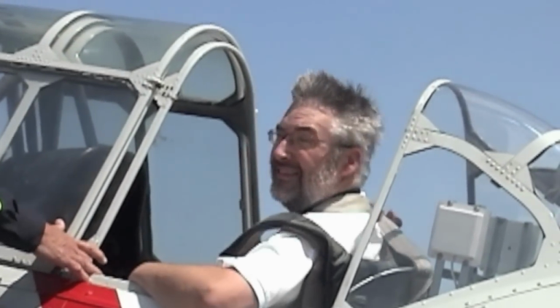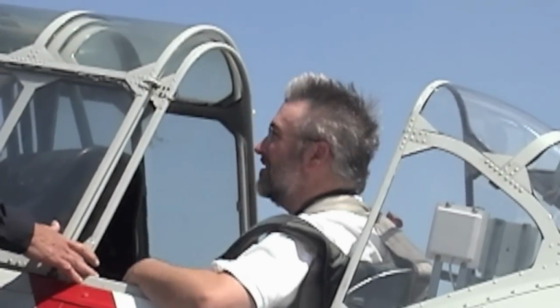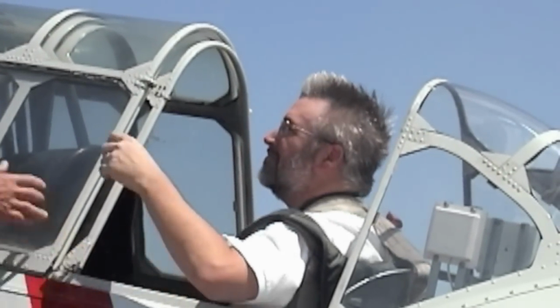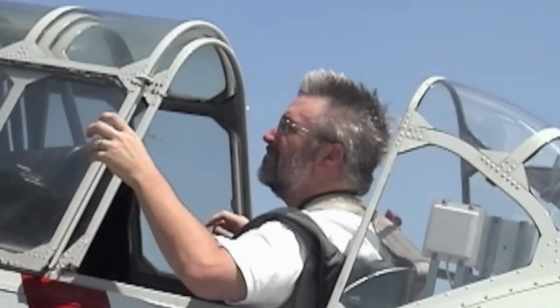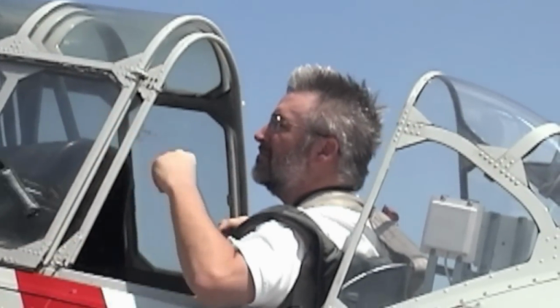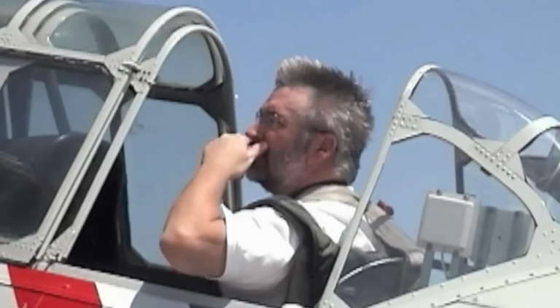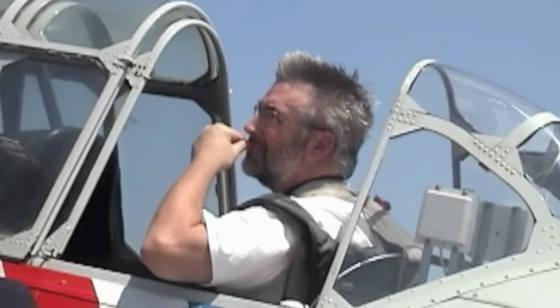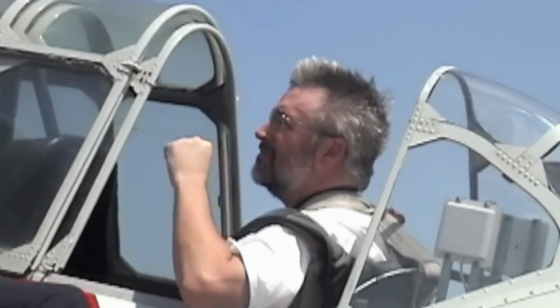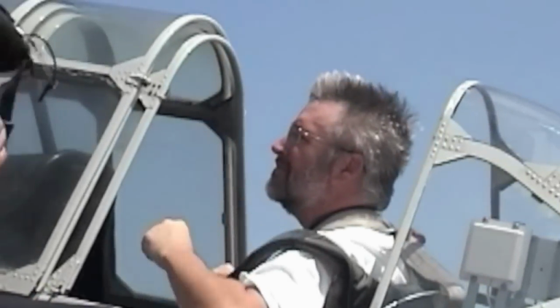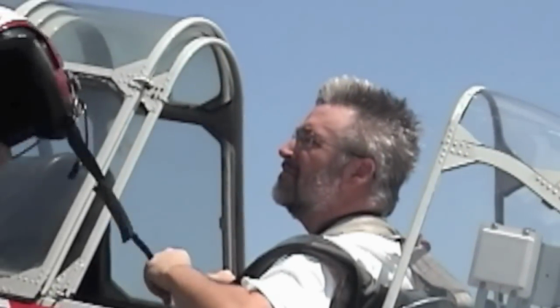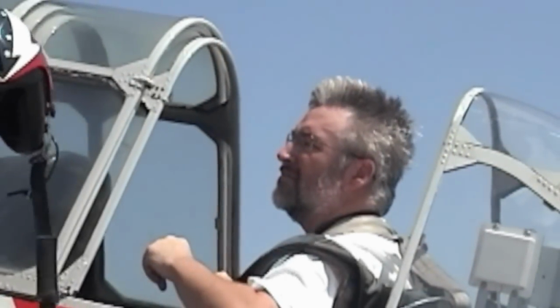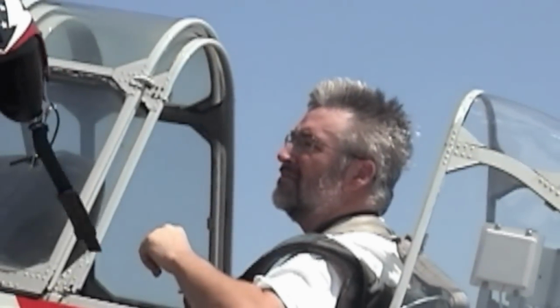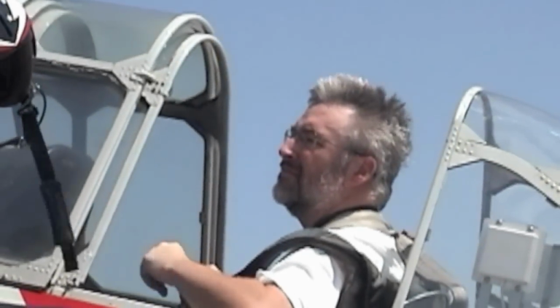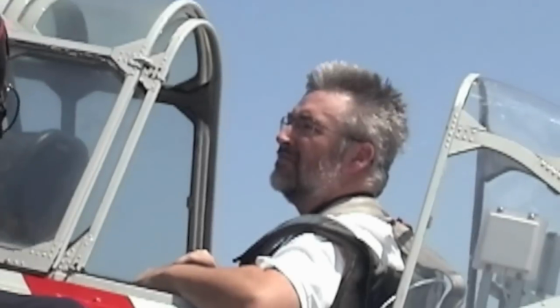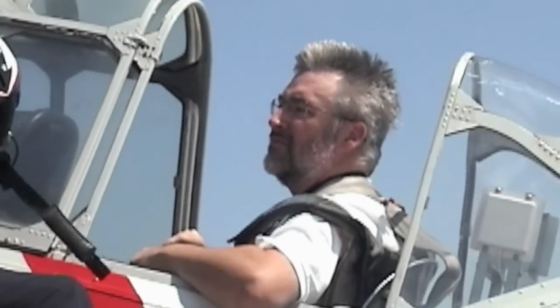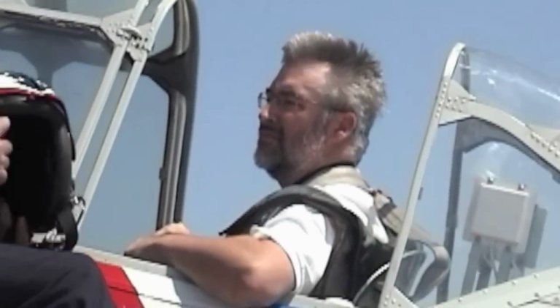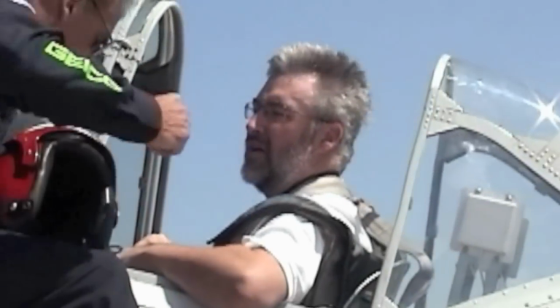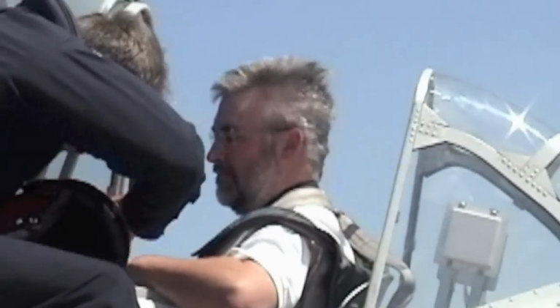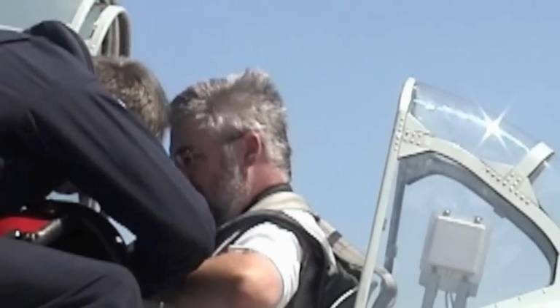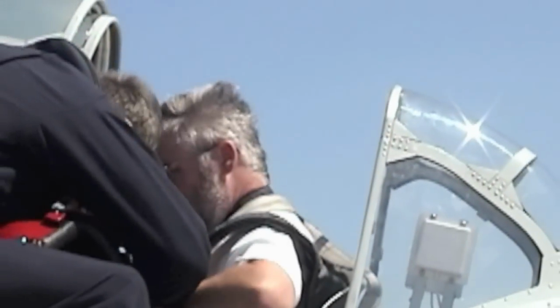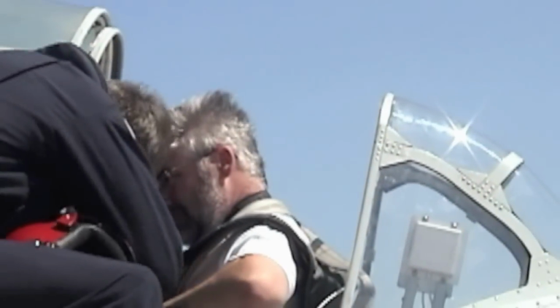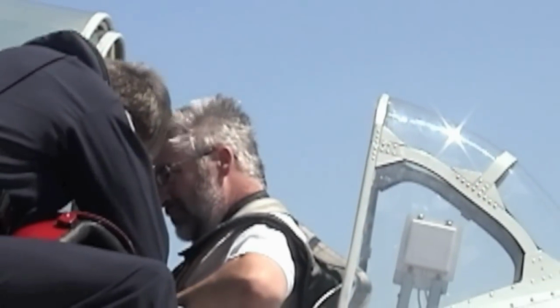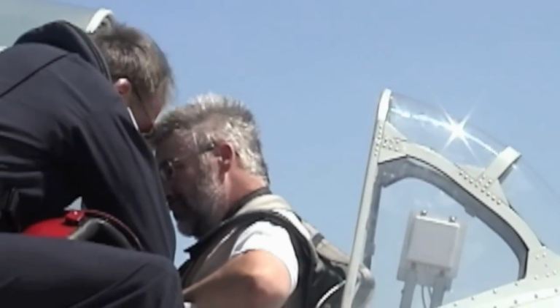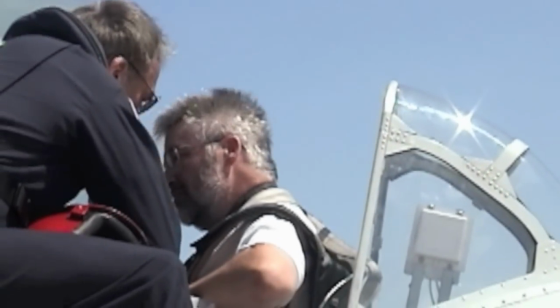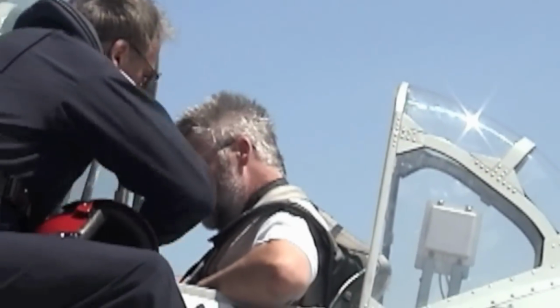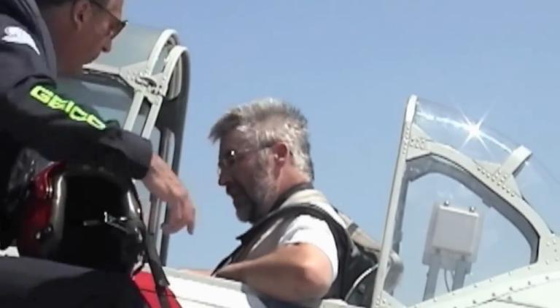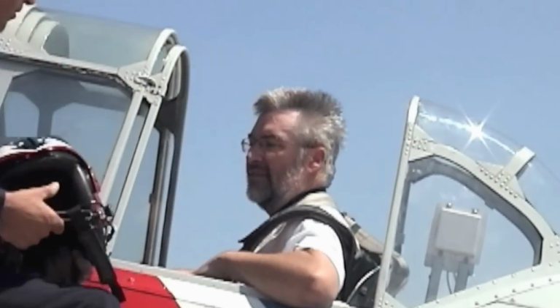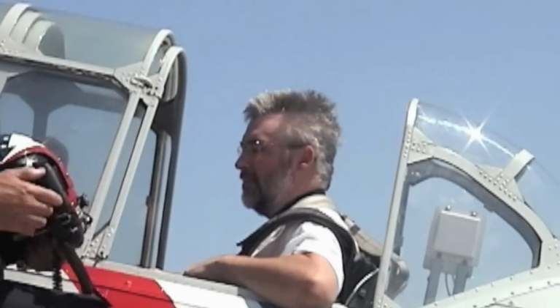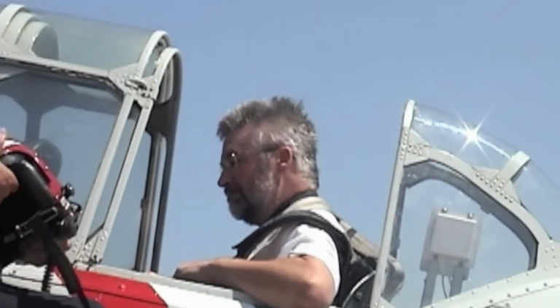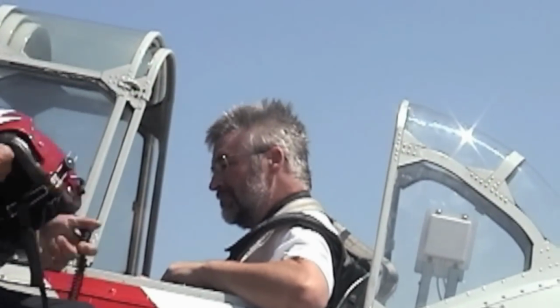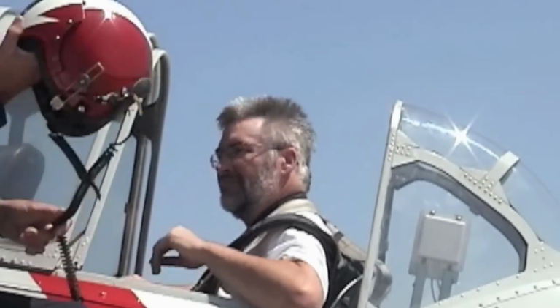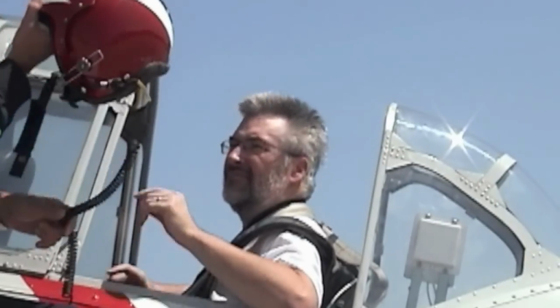Helmet on. Keep the mouthpiece close to your mouth. When you need to talk to me, Dave, I will be getting a radio check with you. If you need to talk to me, press this little black button right here — just press that when you need to talk. That's the ICS.